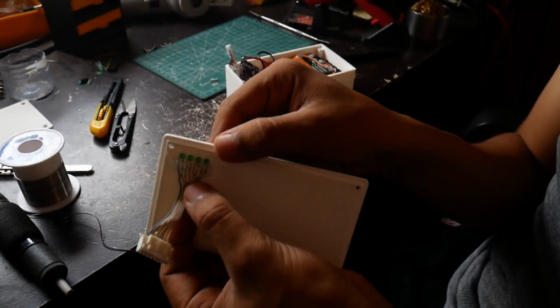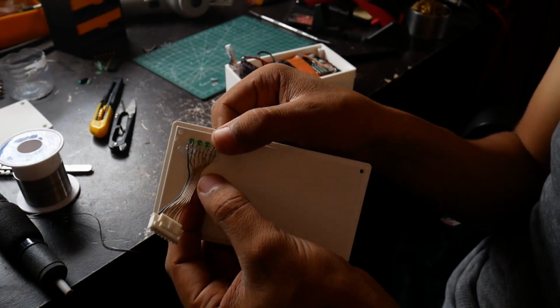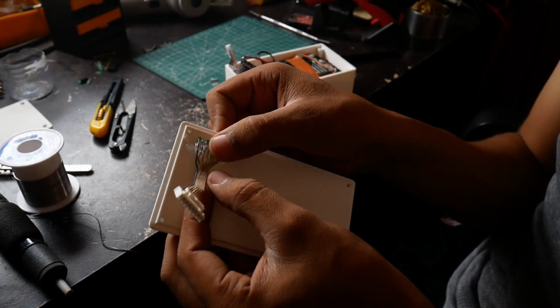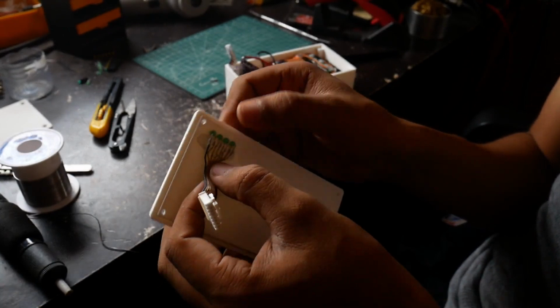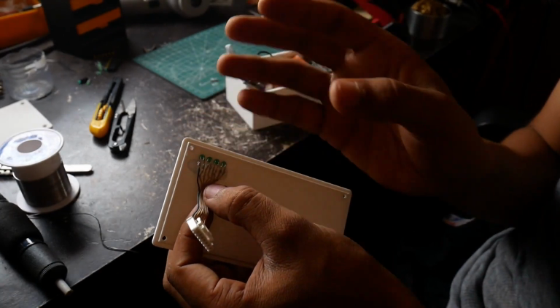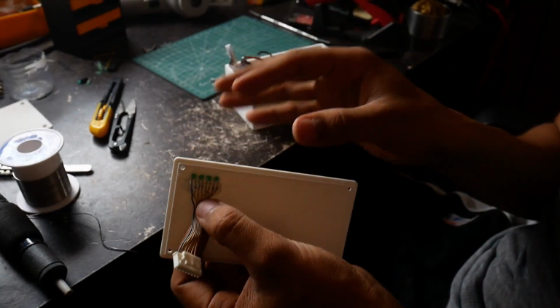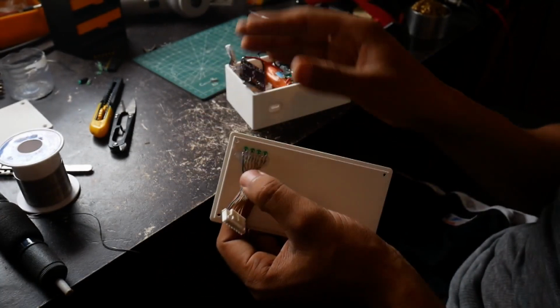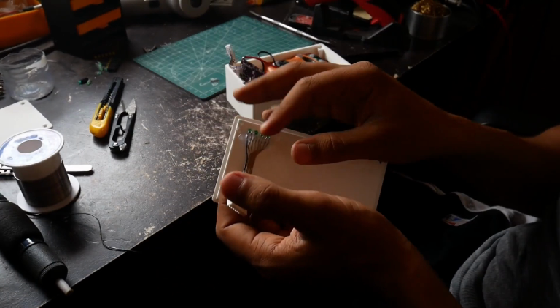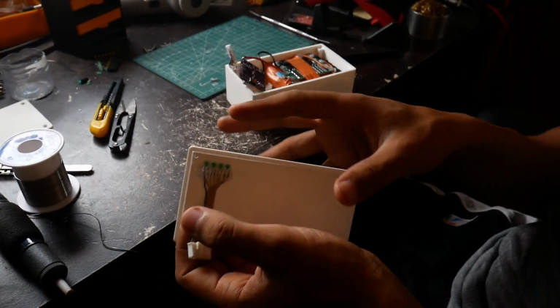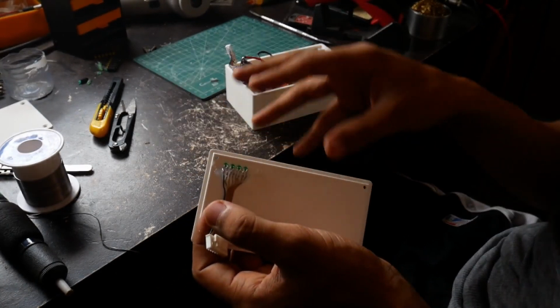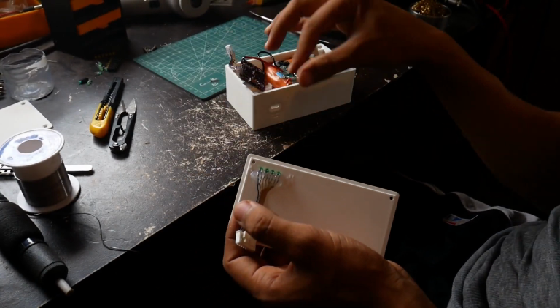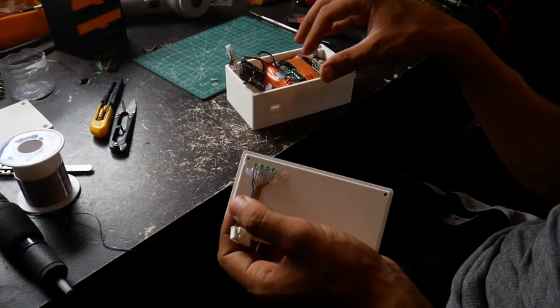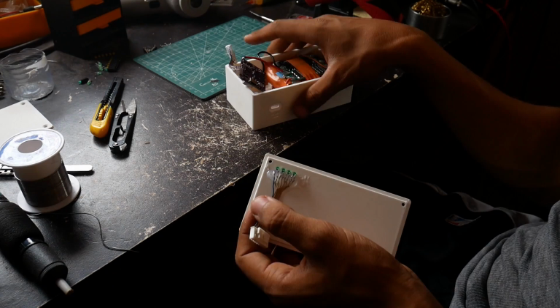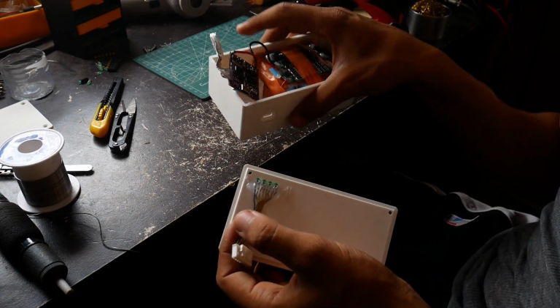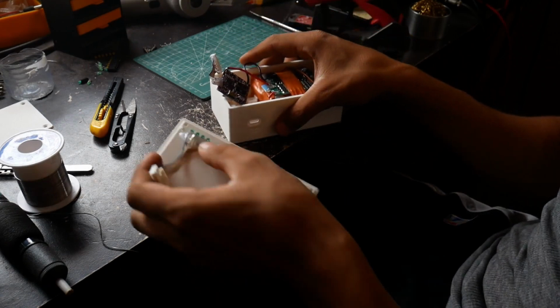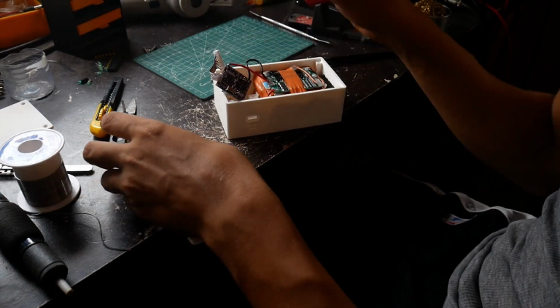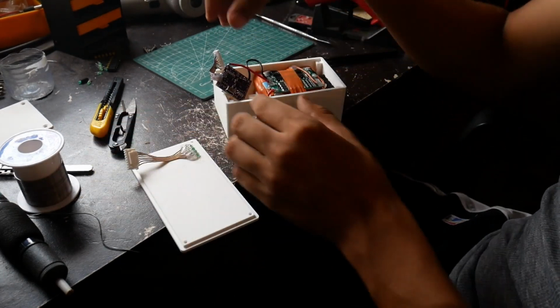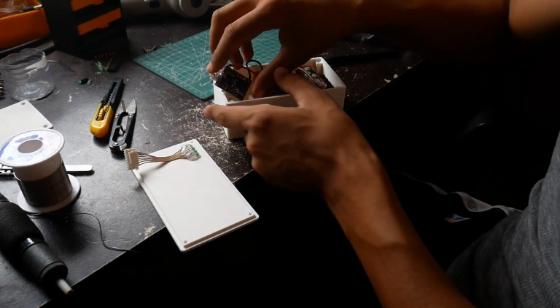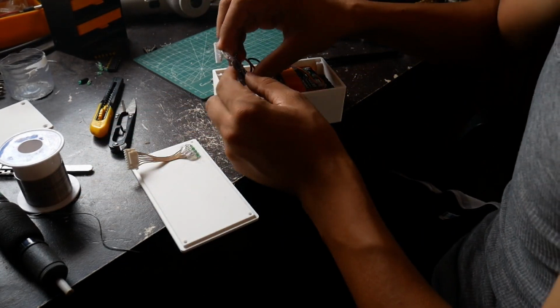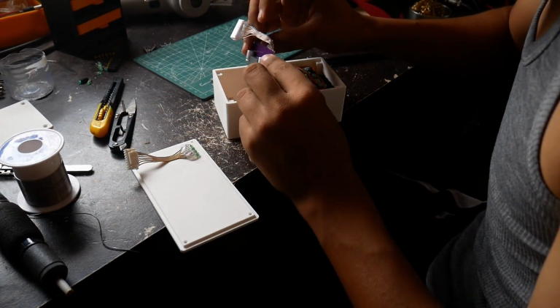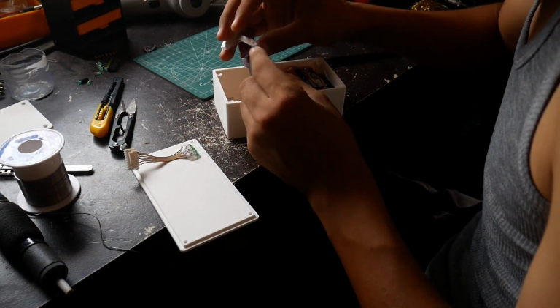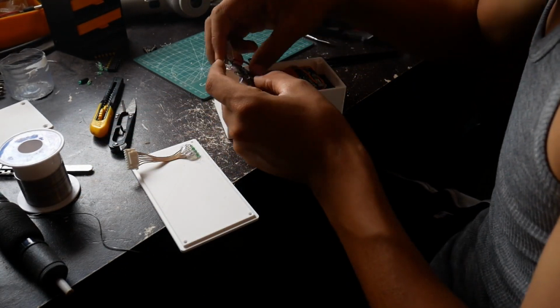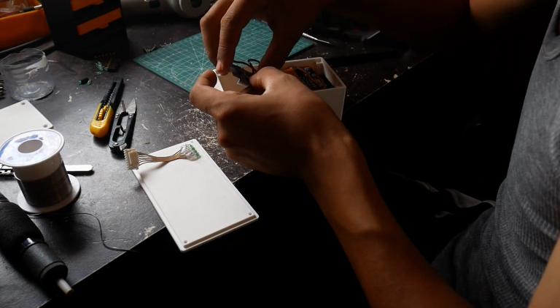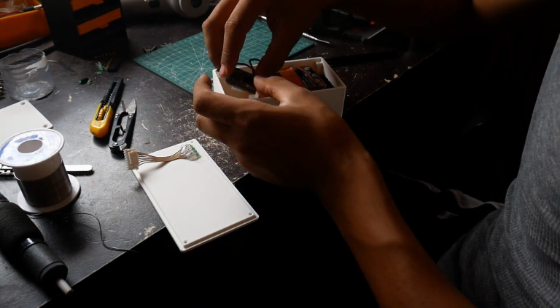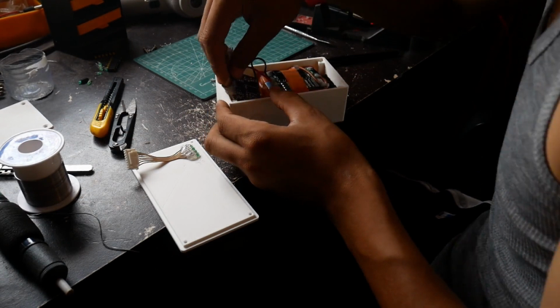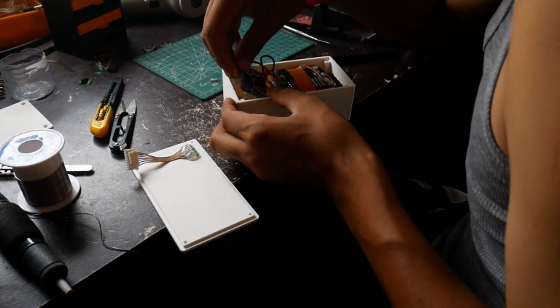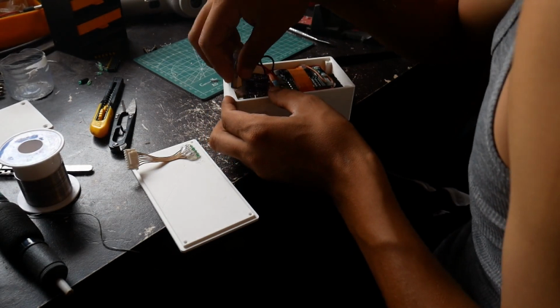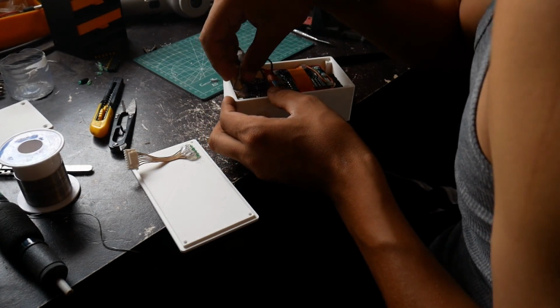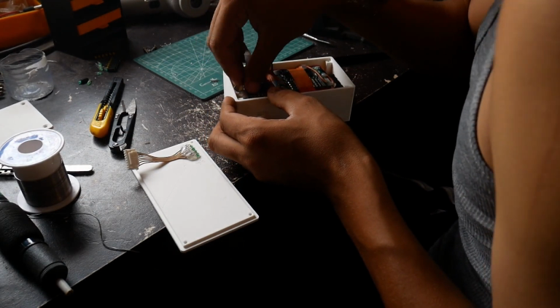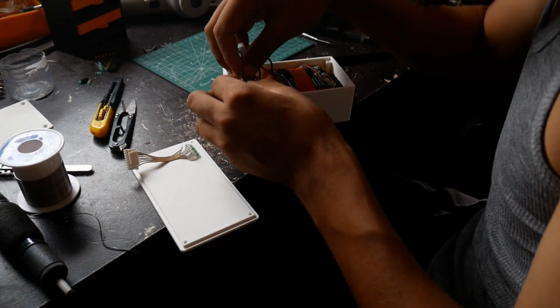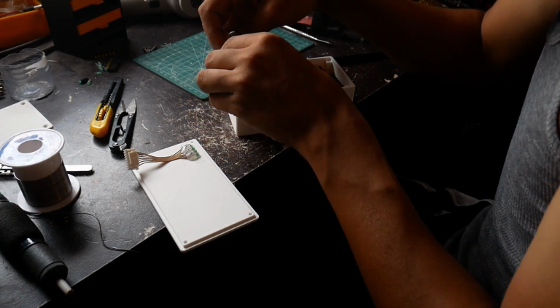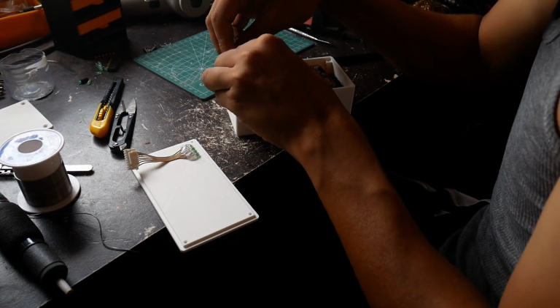We also bent the LED legs so we have some room between the LEDs, the cover, and the whole module inside. Now we're going to put the module back in its place and screw it back in. Hopefully this won't interfere with anything.